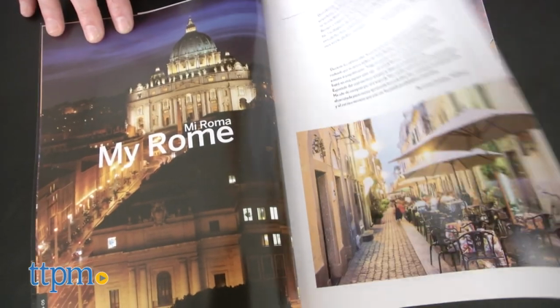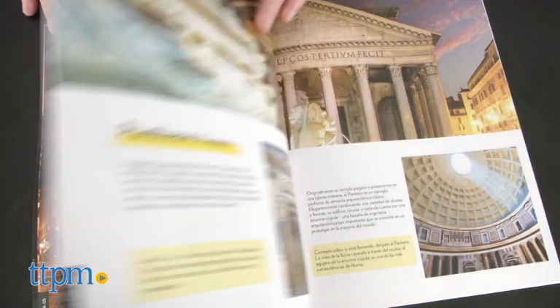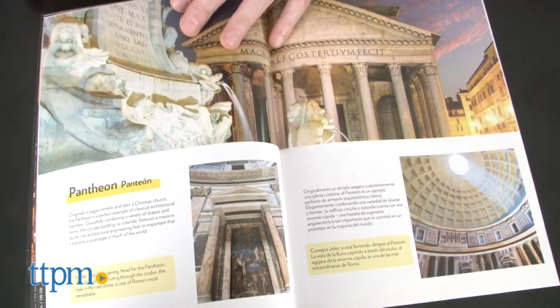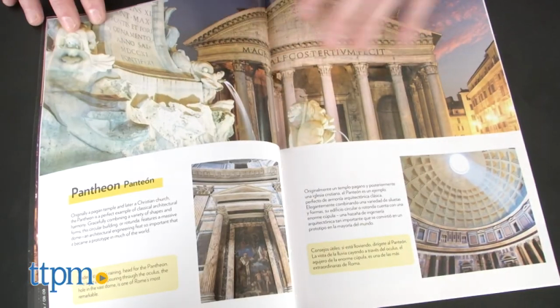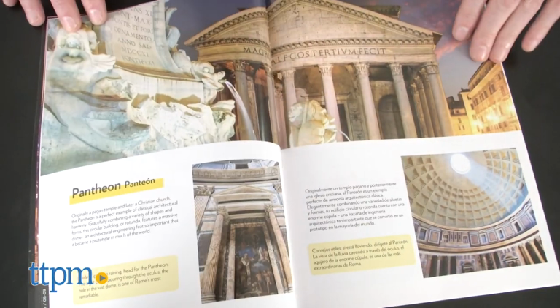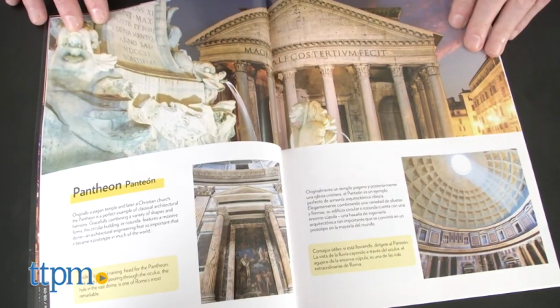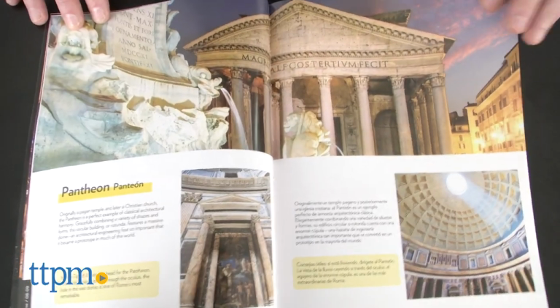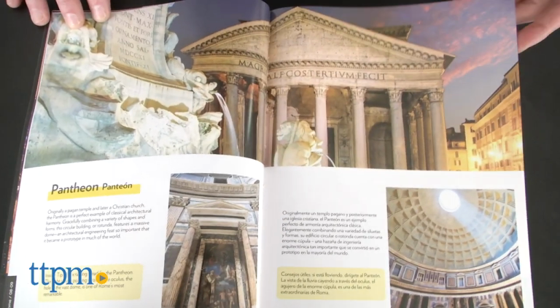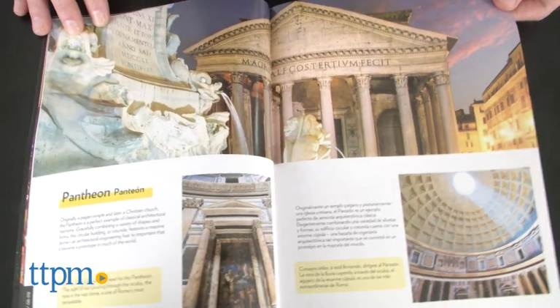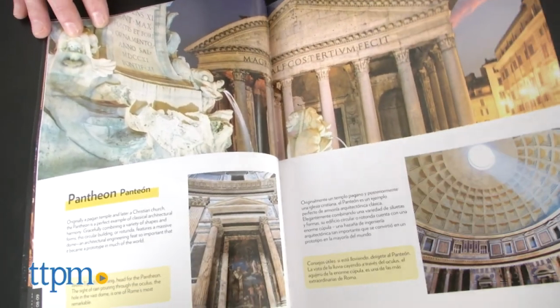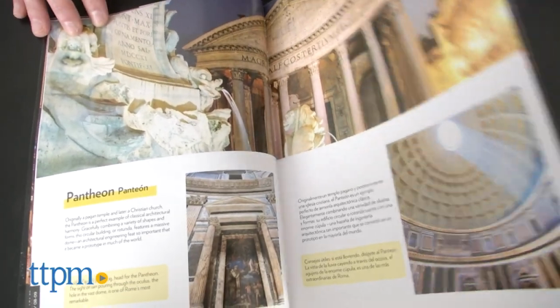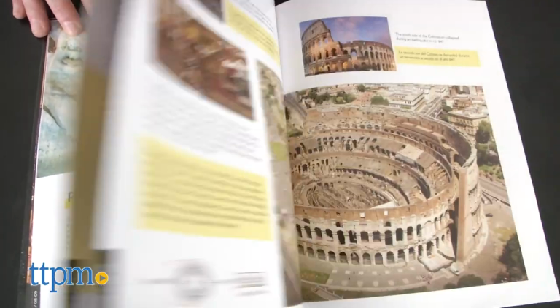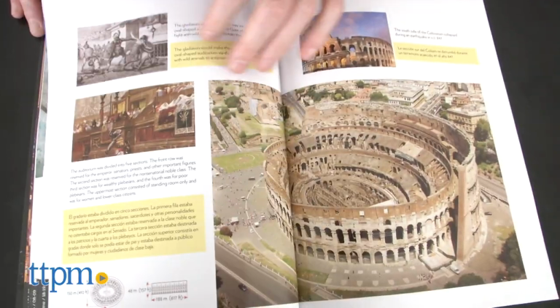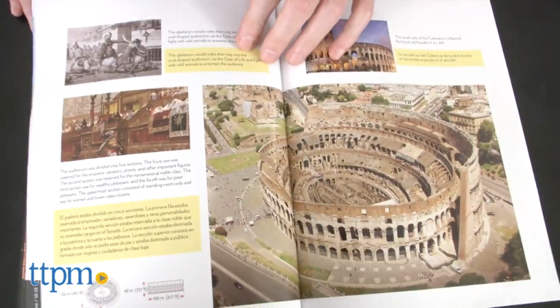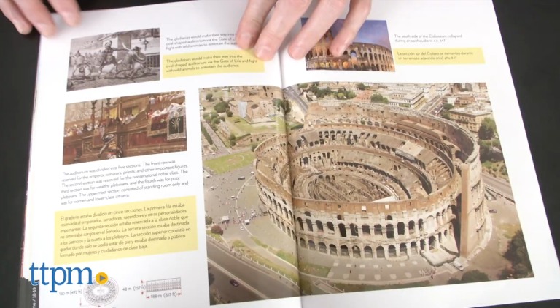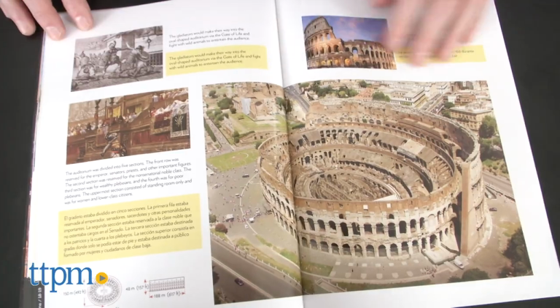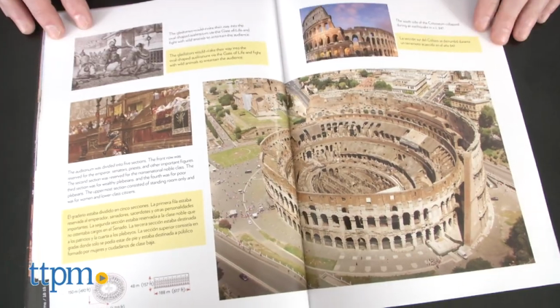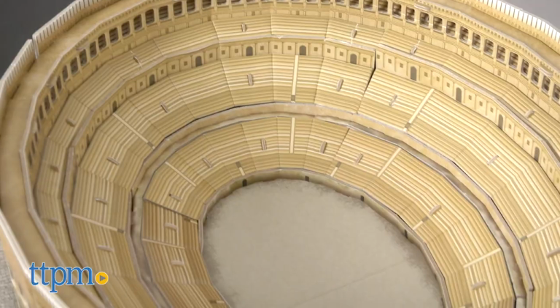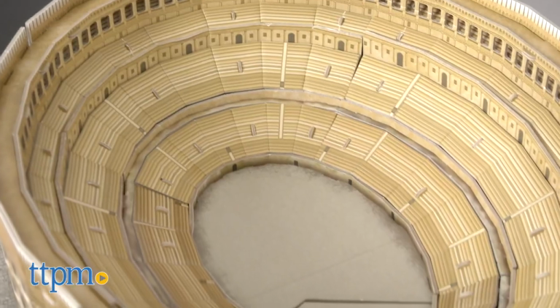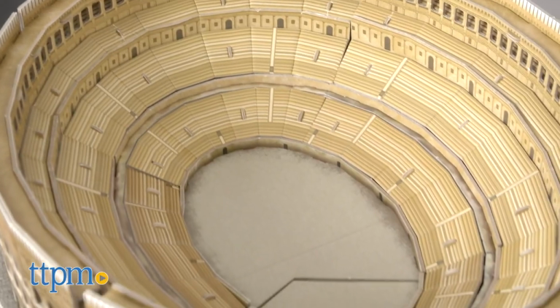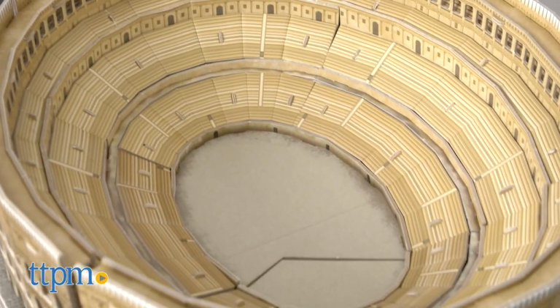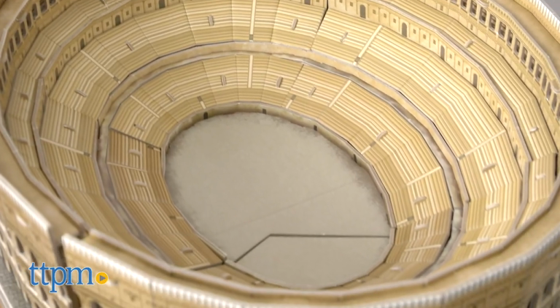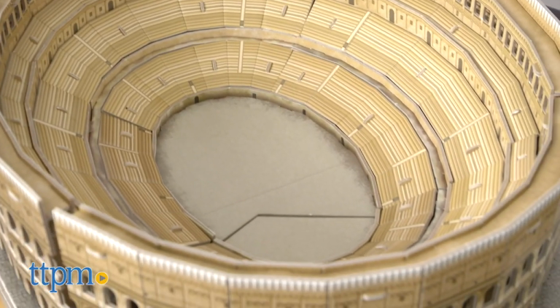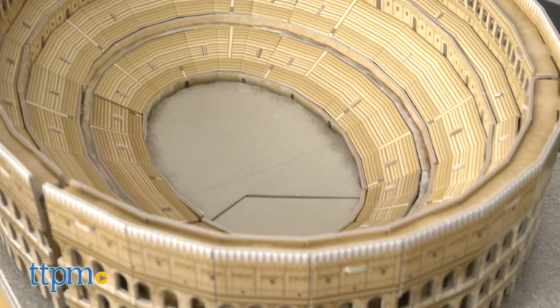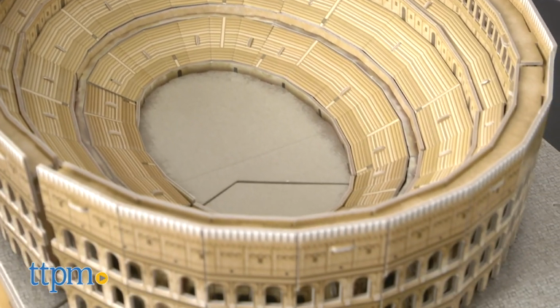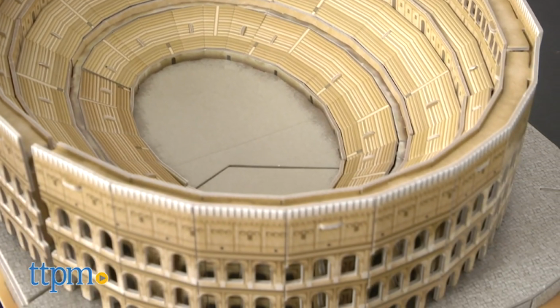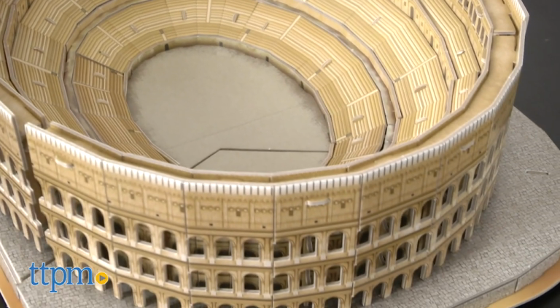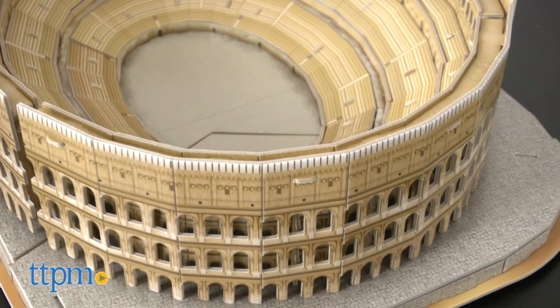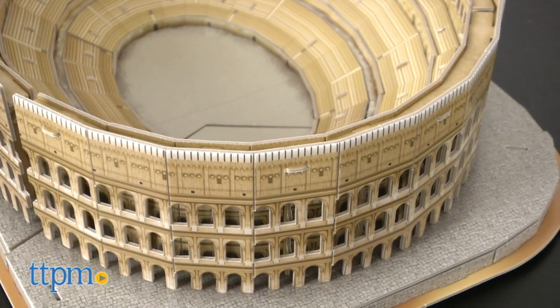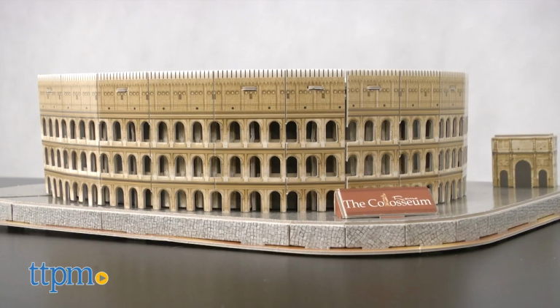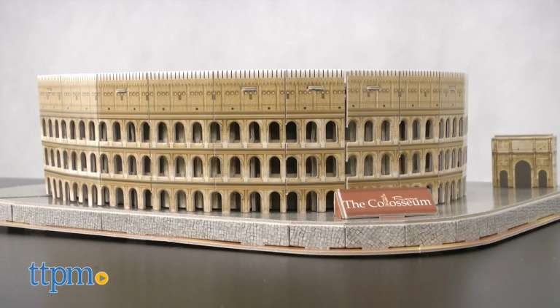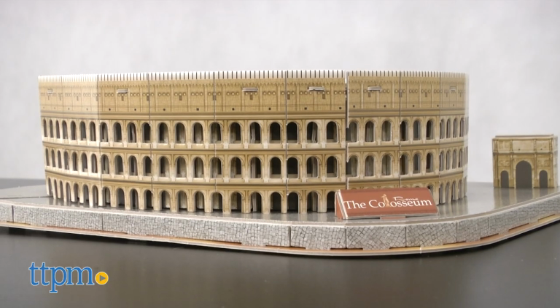So, if you like building puzzles, architecture and one of Europe's finest cities, there's no place like Rome.